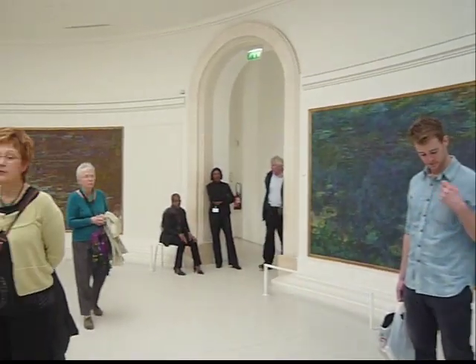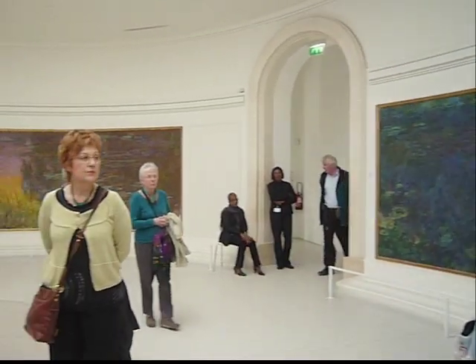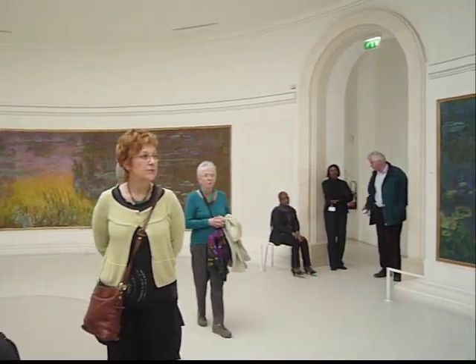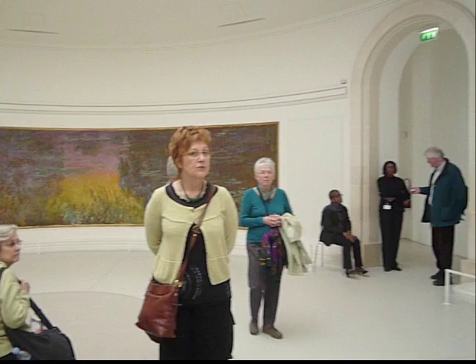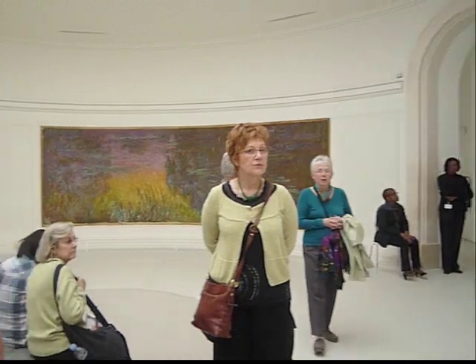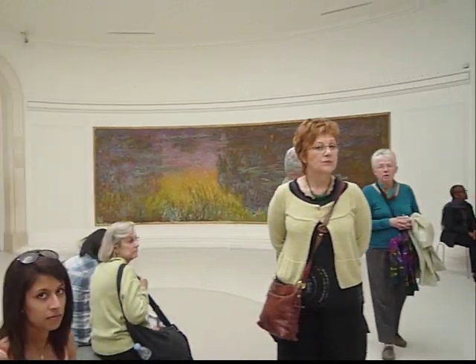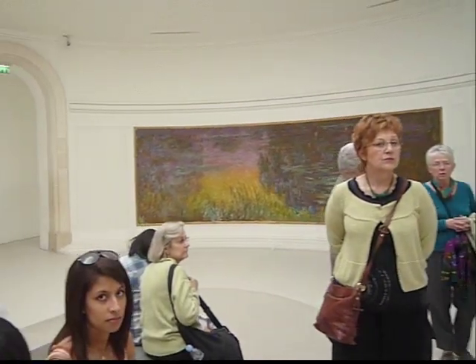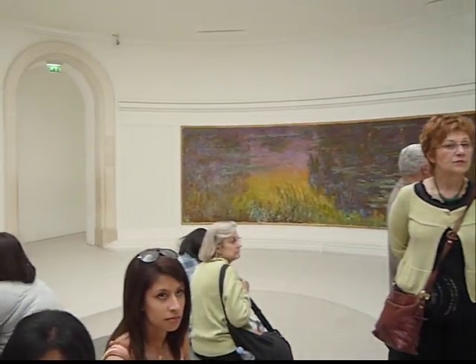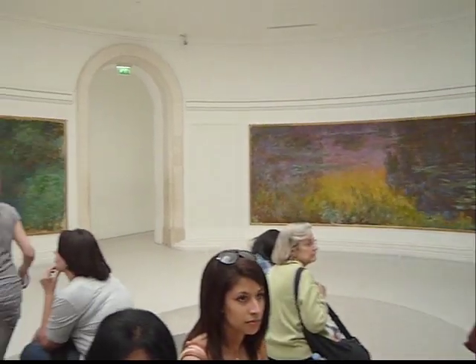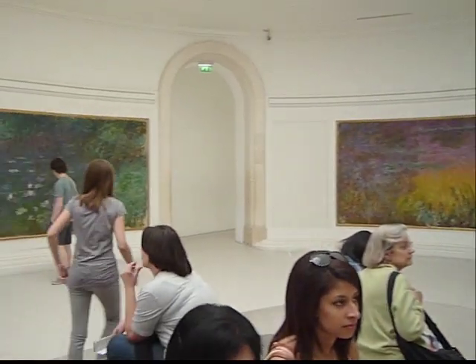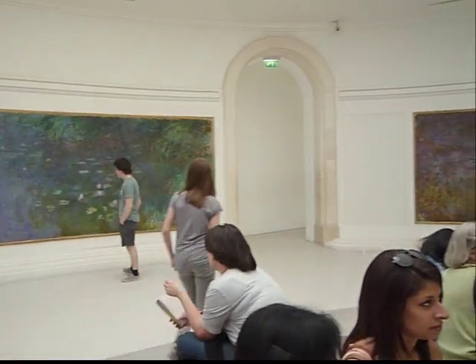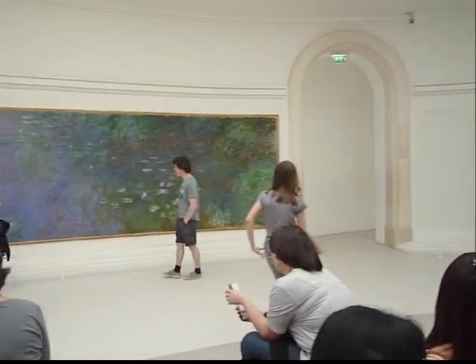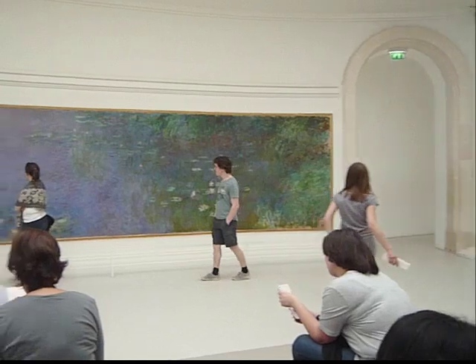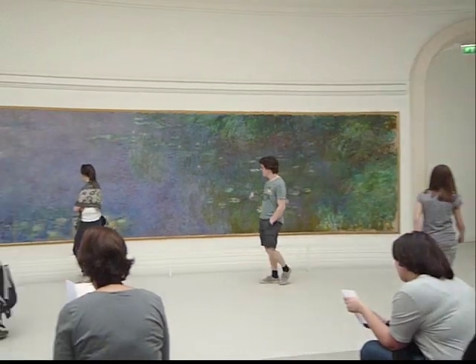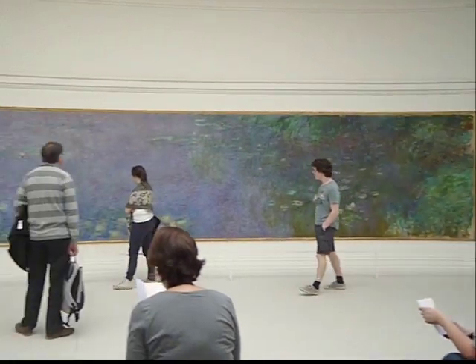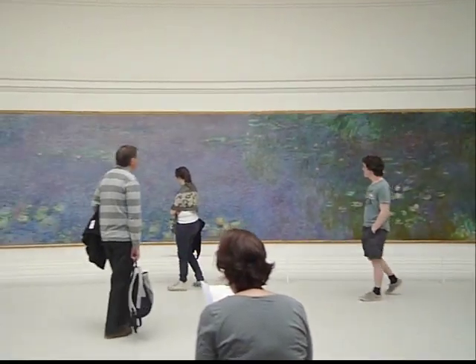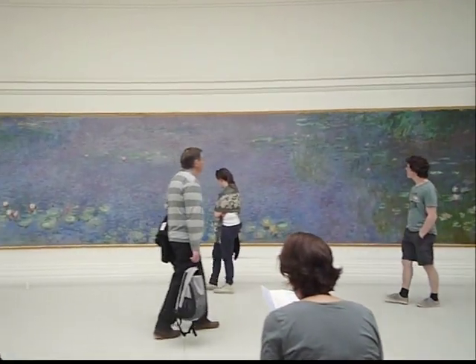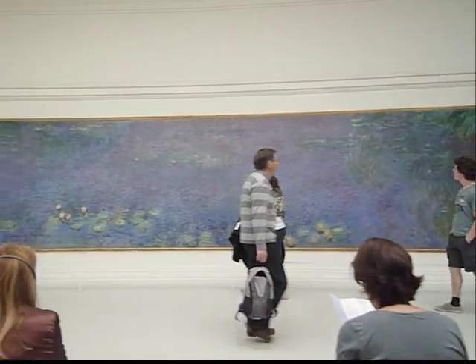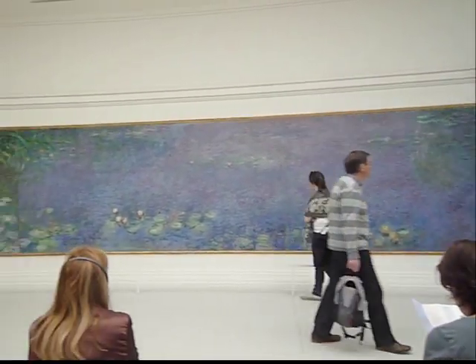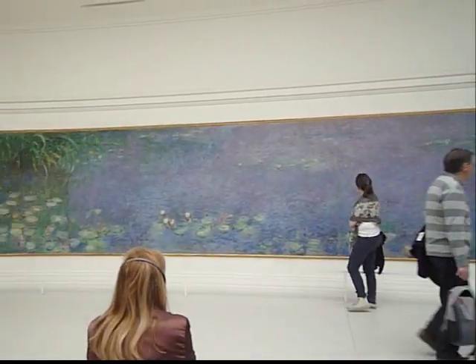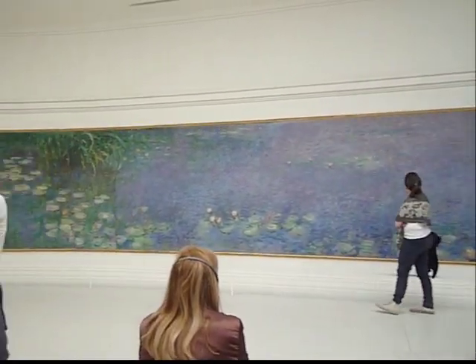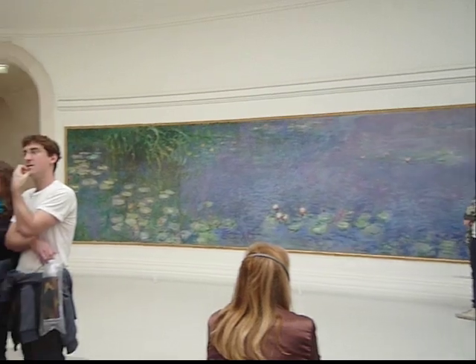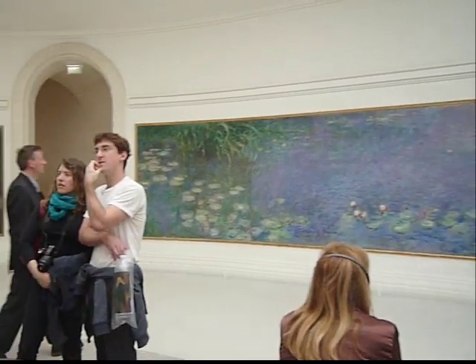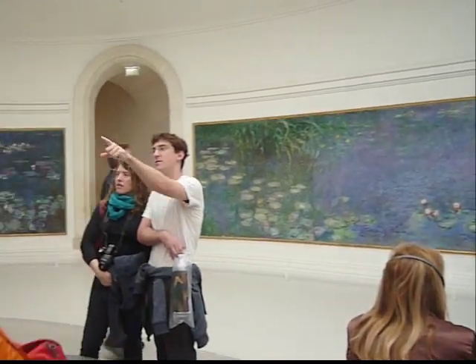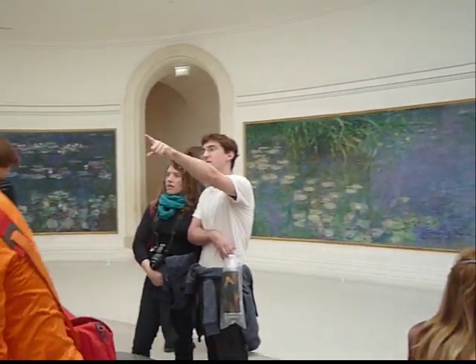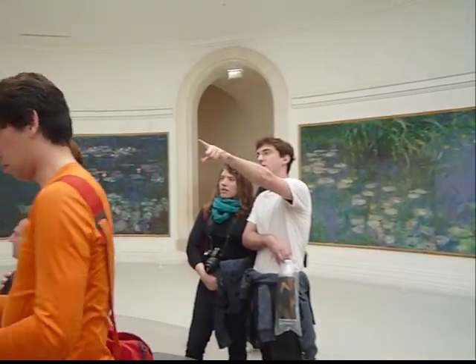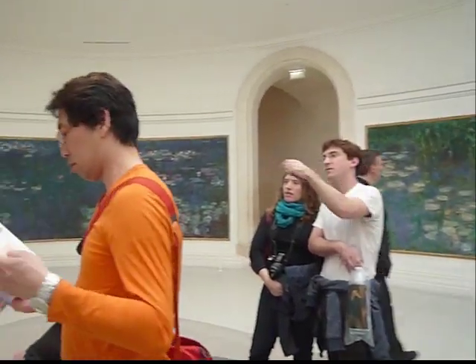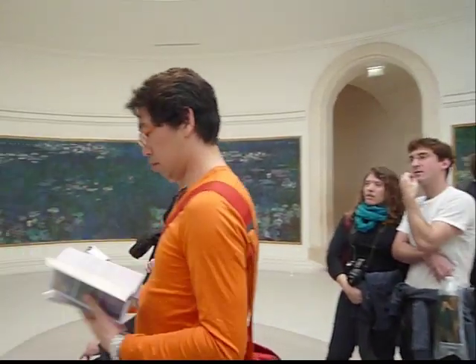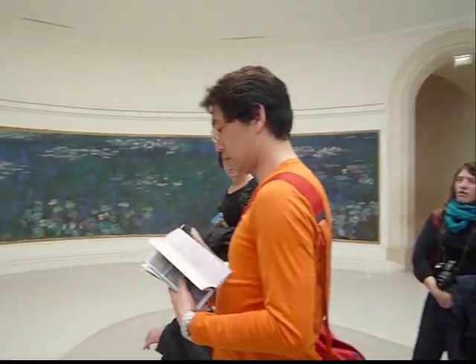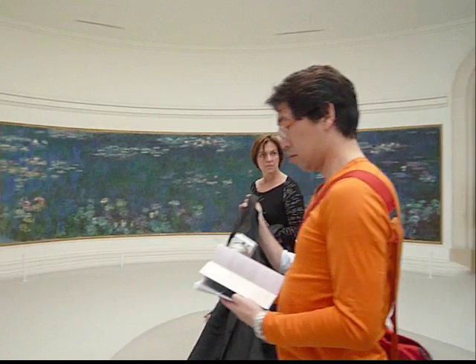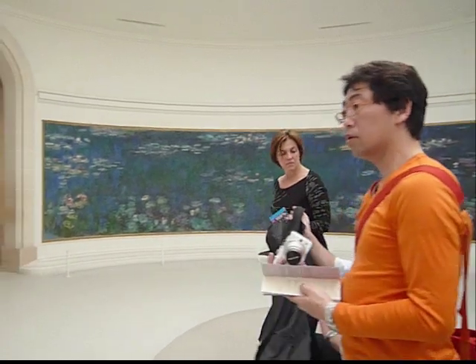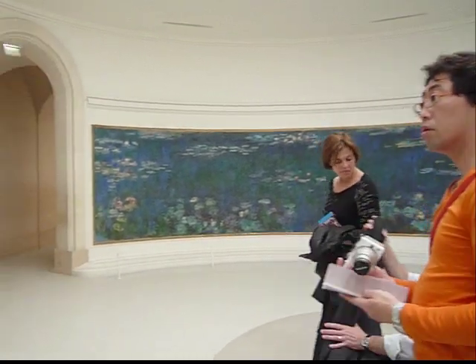This is painted late in Monet's life, after the death of his wife and after the death of his son. So I think there is a sense for him of his legacy. He gave them to the French state, and the state in turn decided to build this pavilion for them.